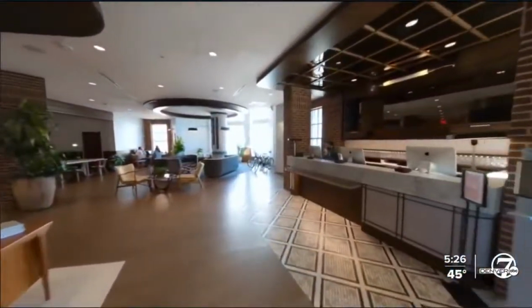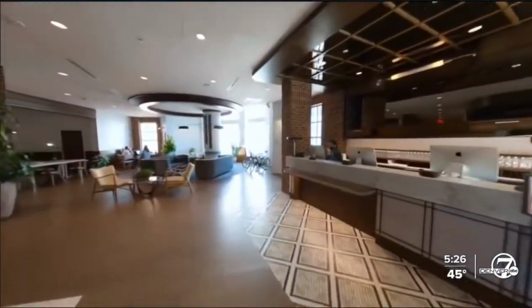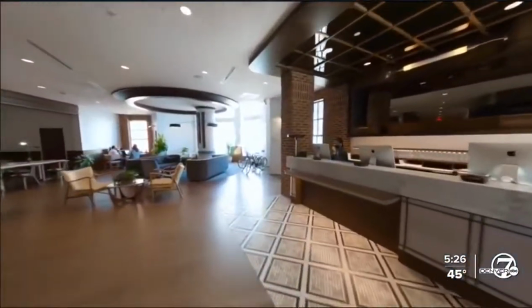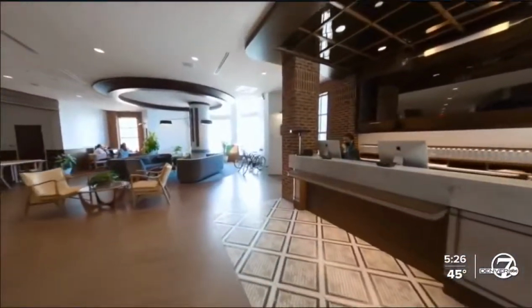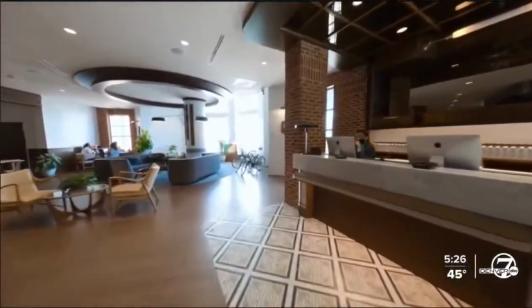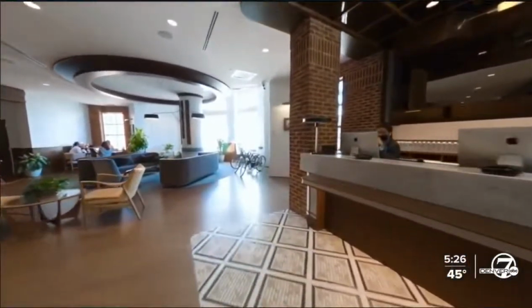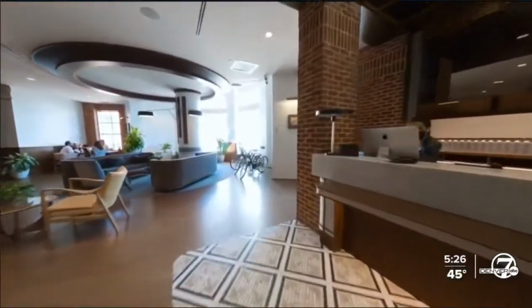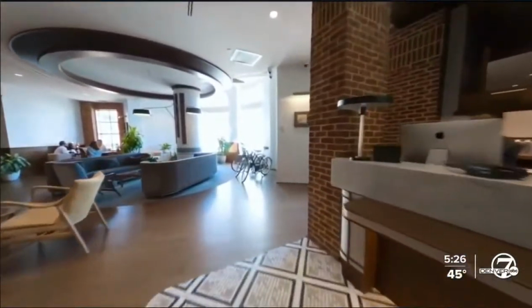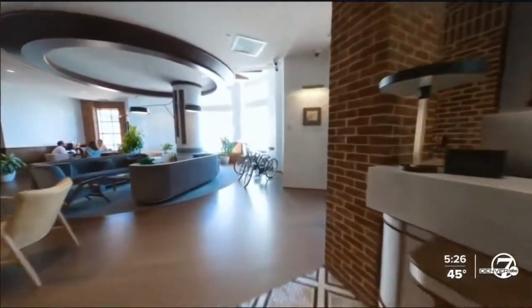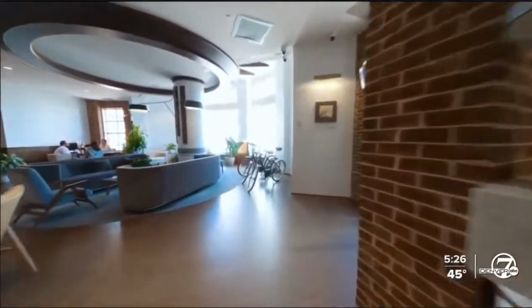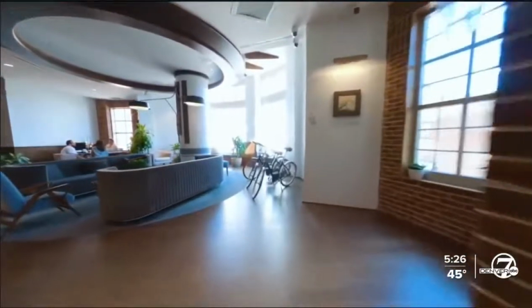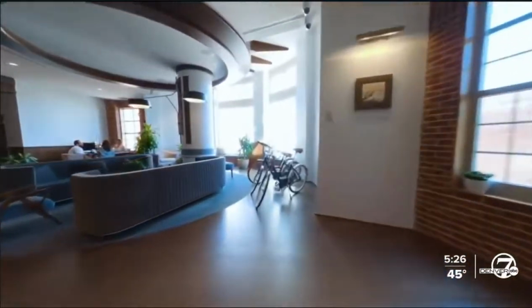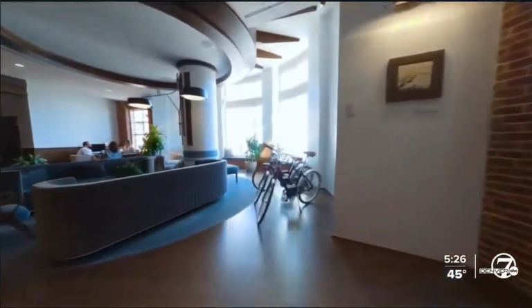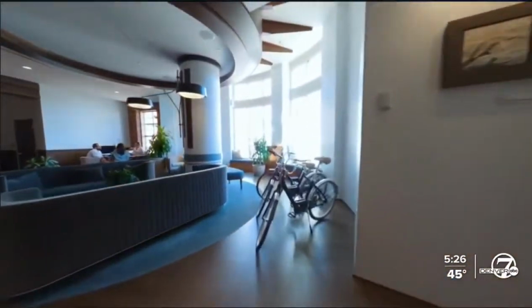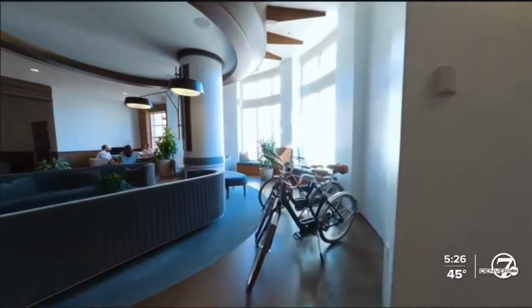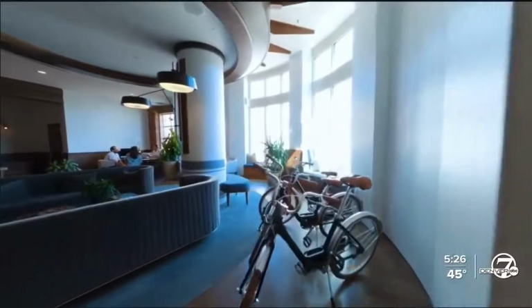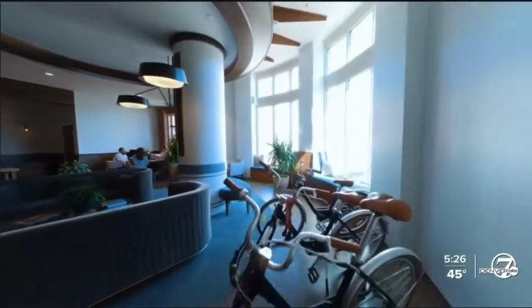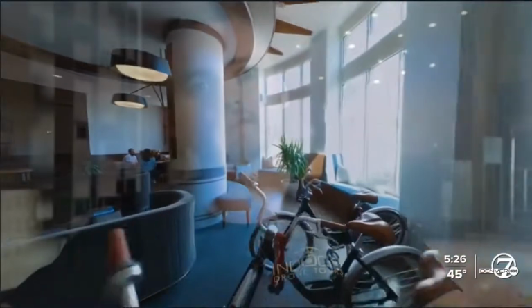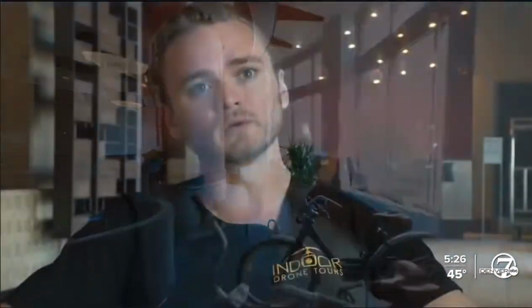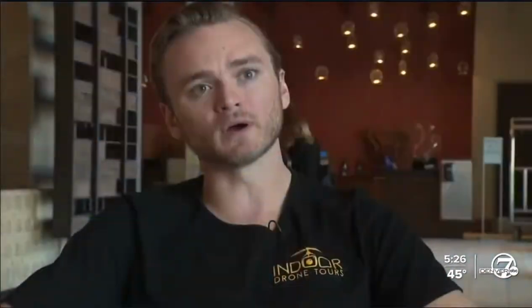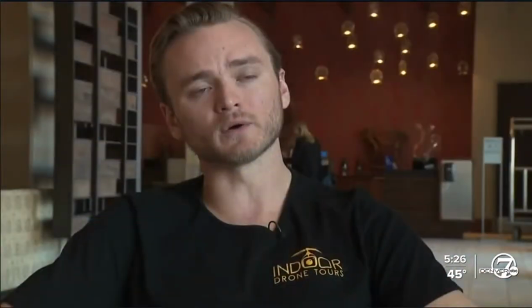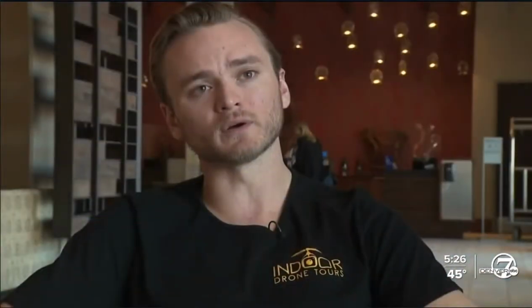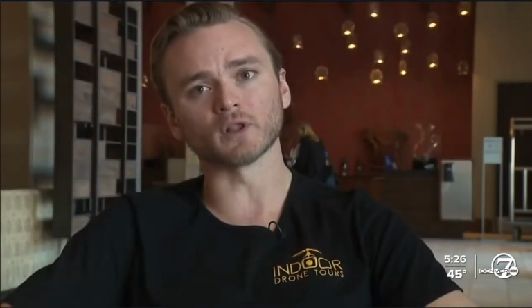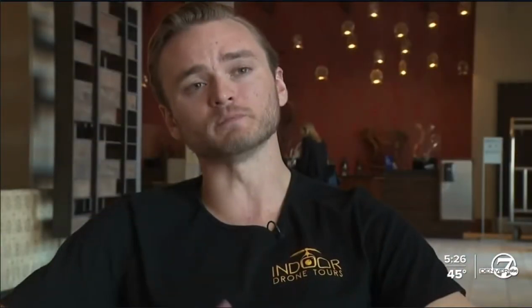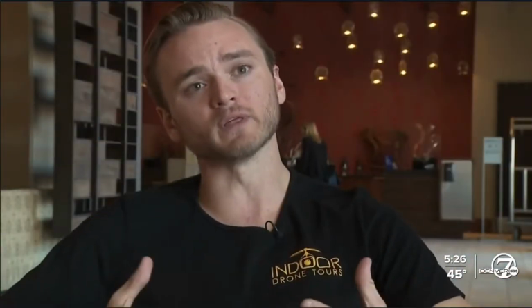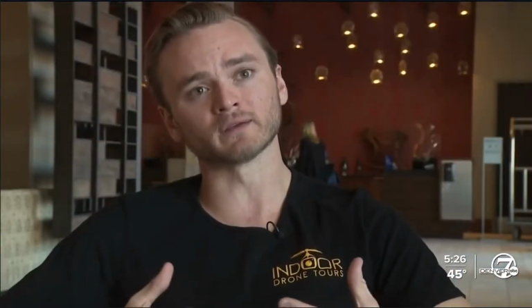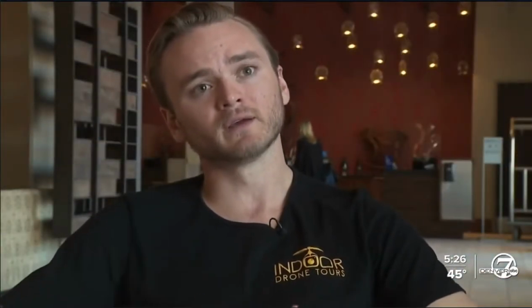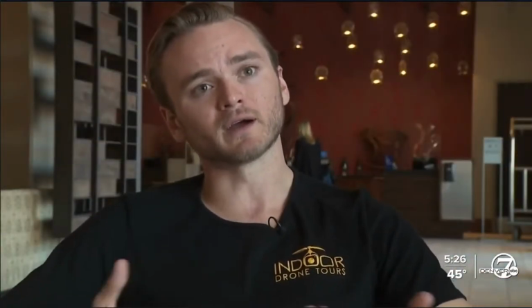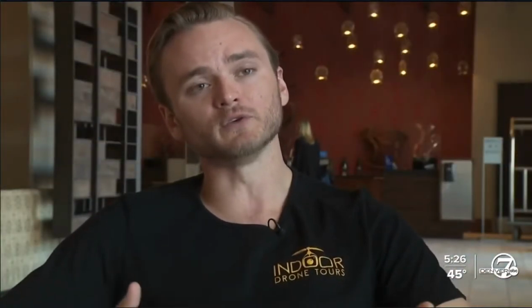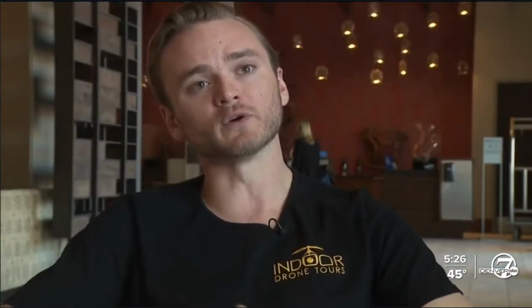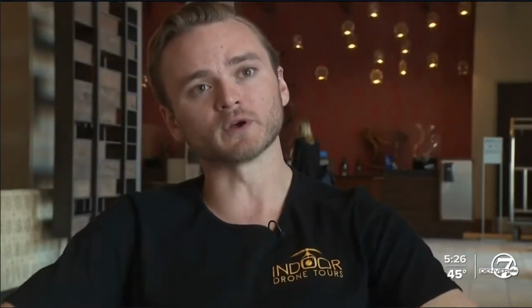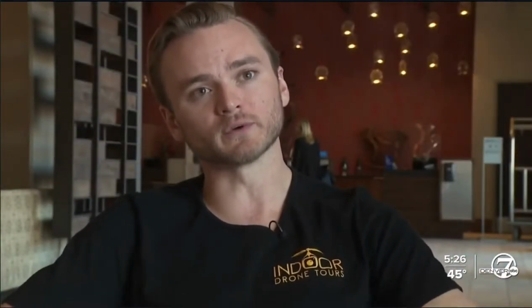Hotels, commercial real estate, office buildings, apartment buildings — really any type of venue or large building can use indoor drone tours.